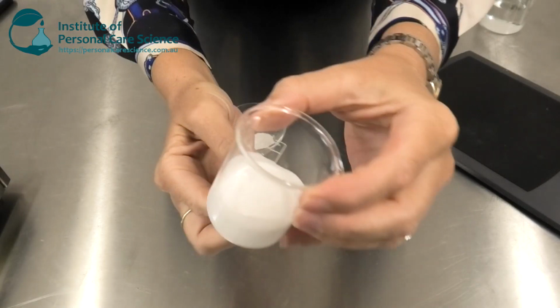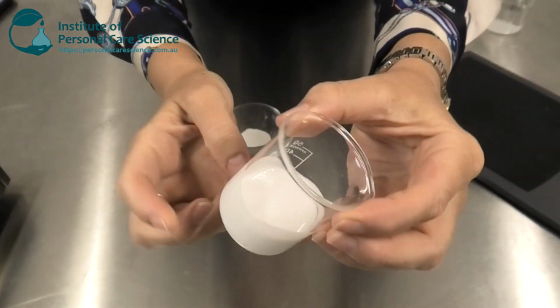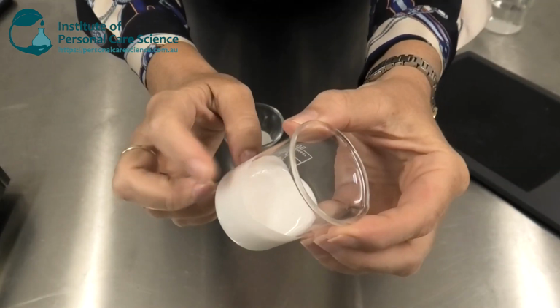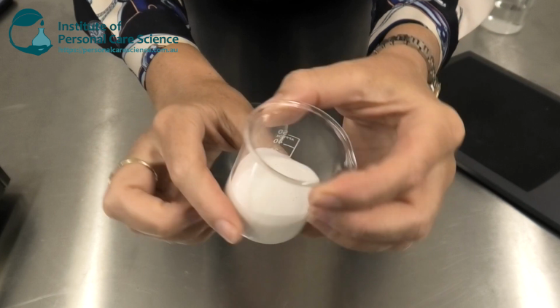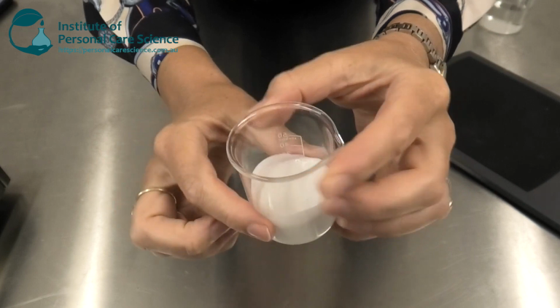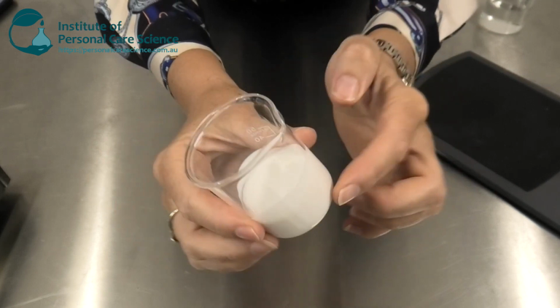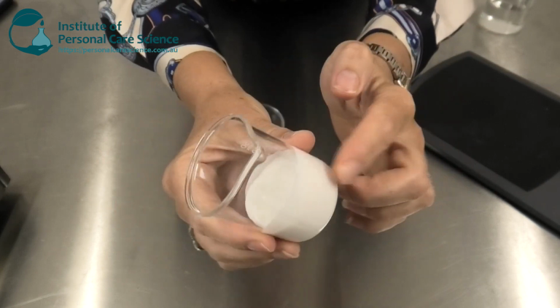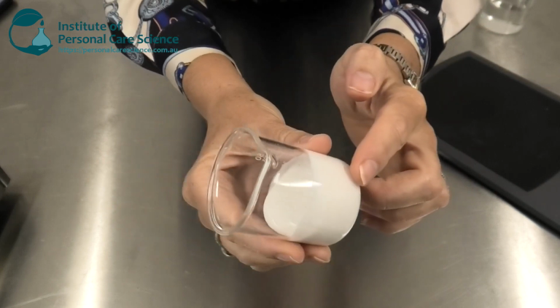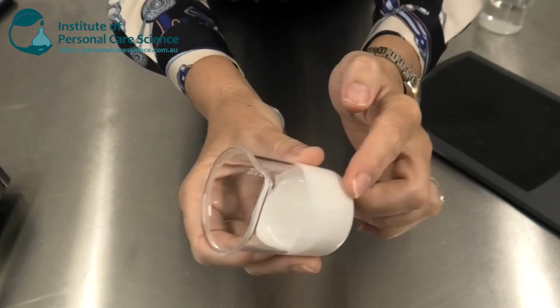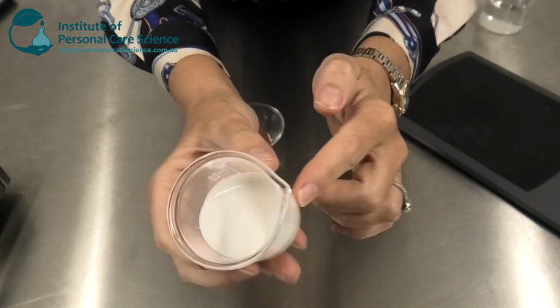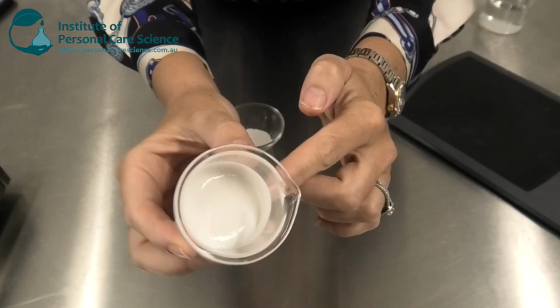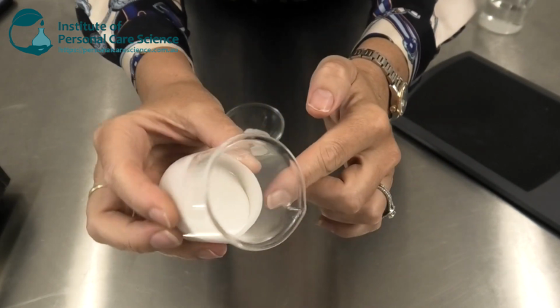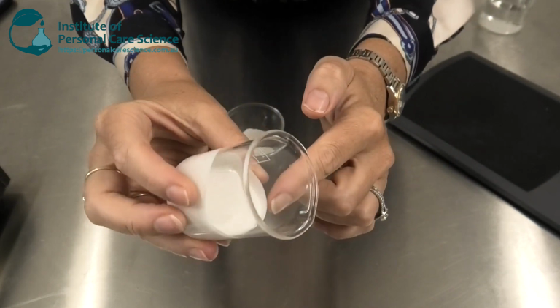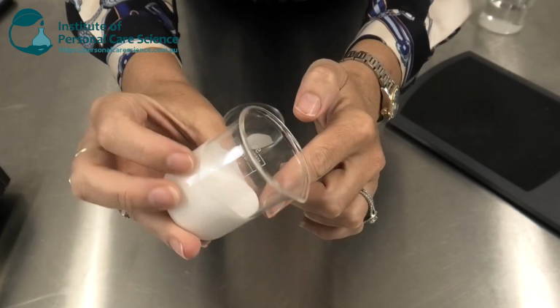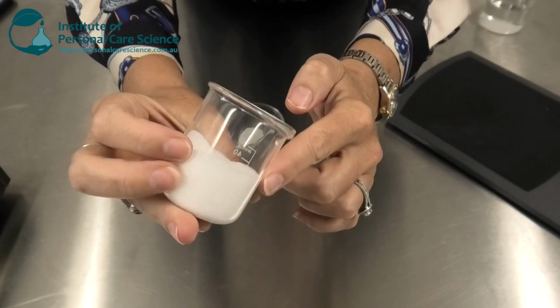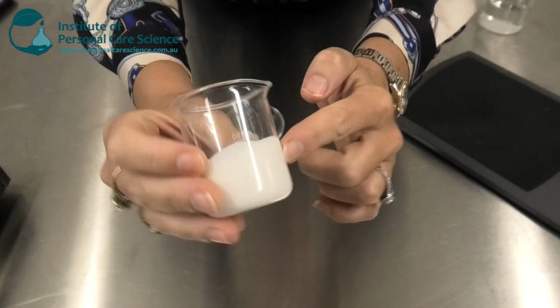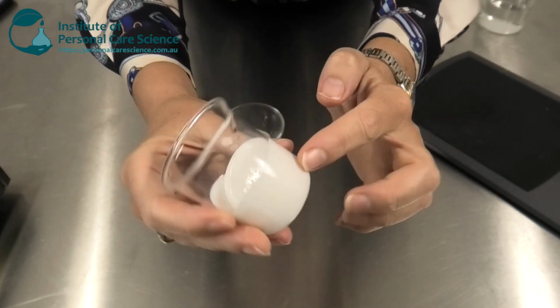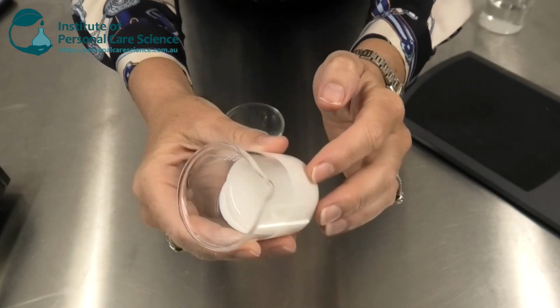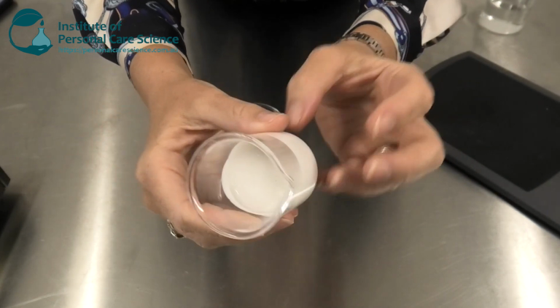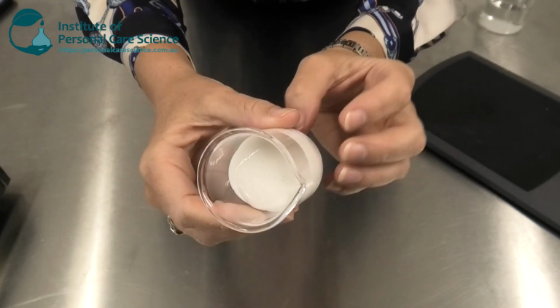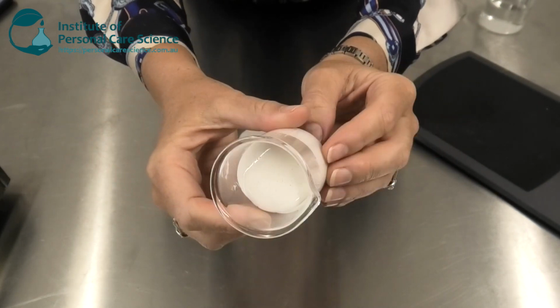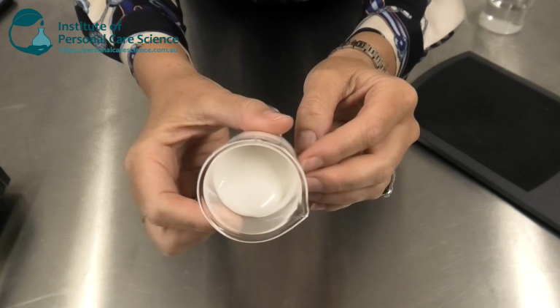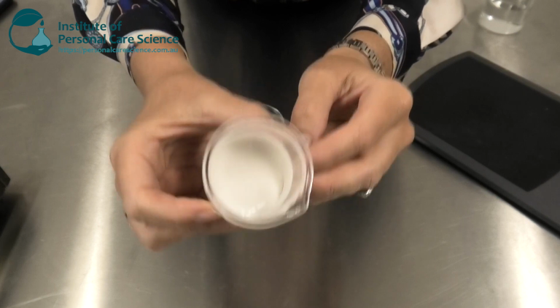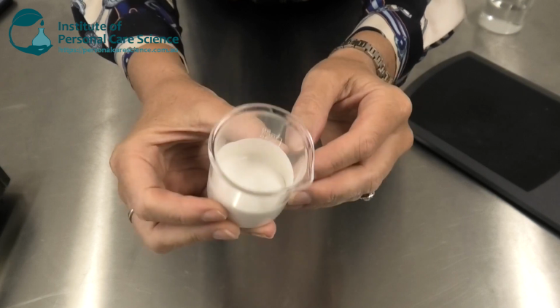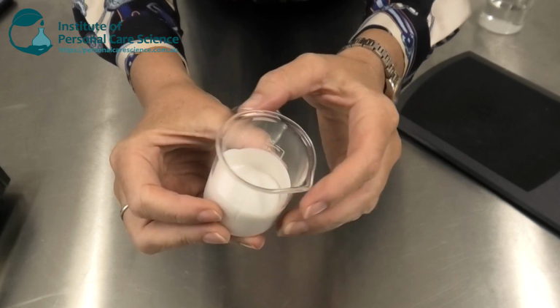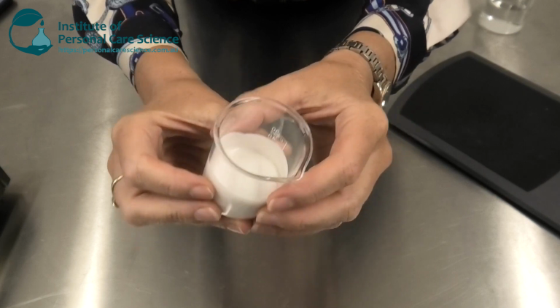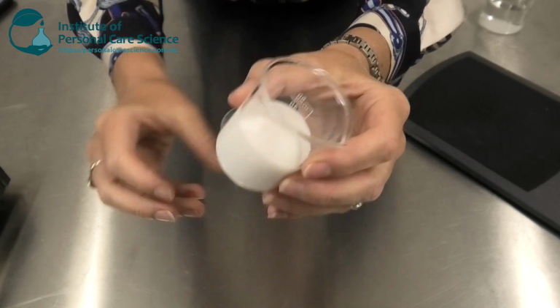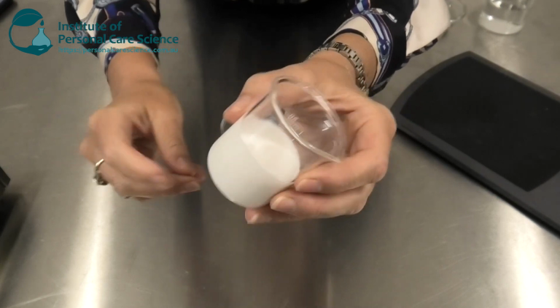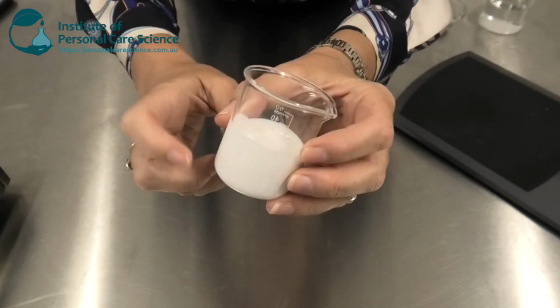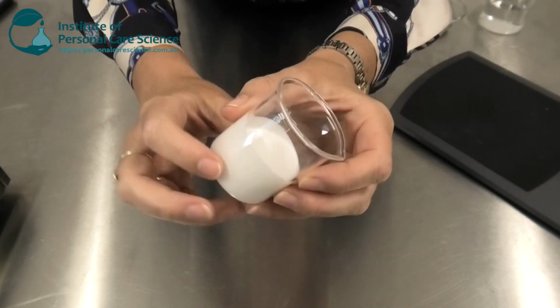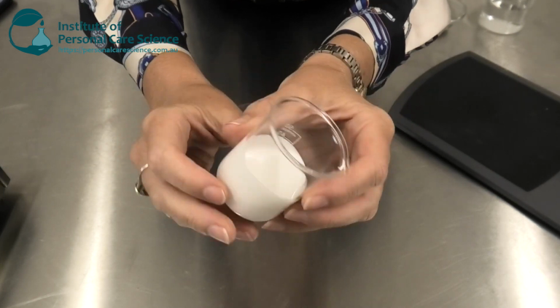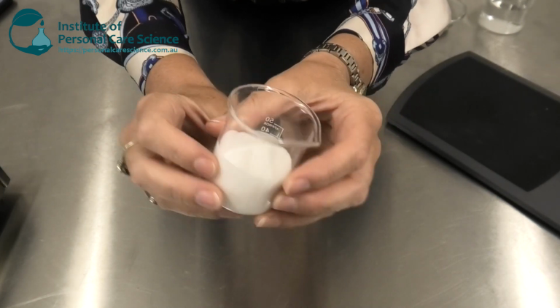This is the product we're going to be making today. You see it's got a beautiful viscosity to it. It also foams up really well and feels really beautiful on the hair.